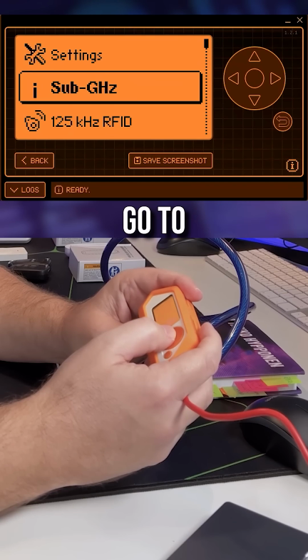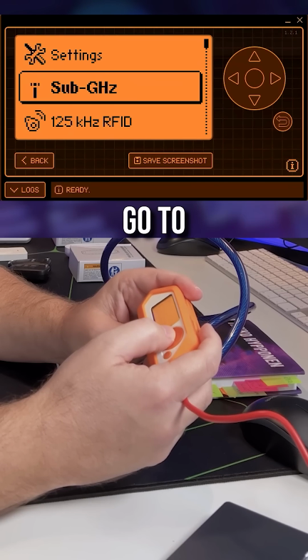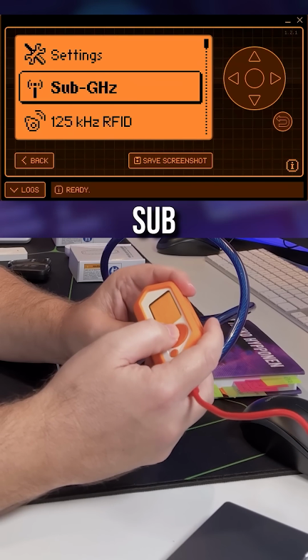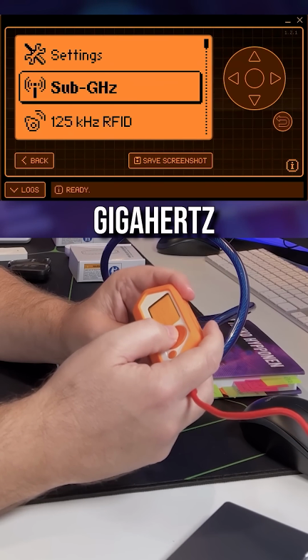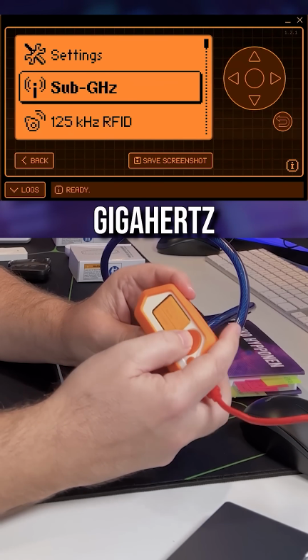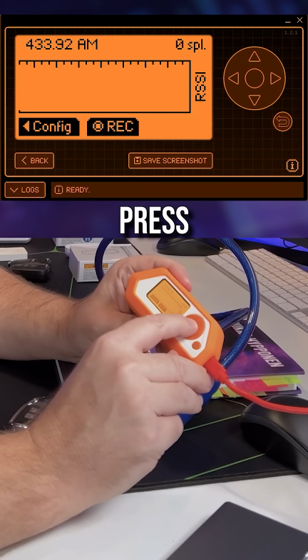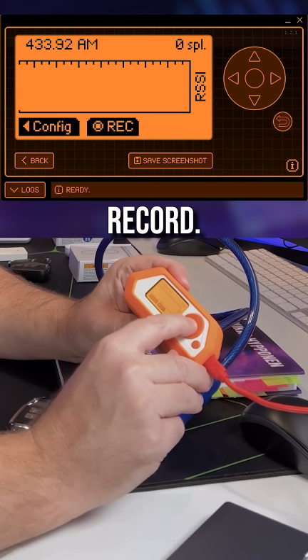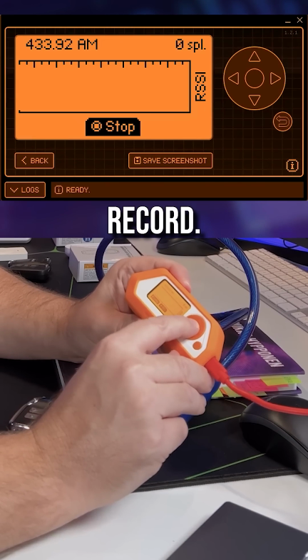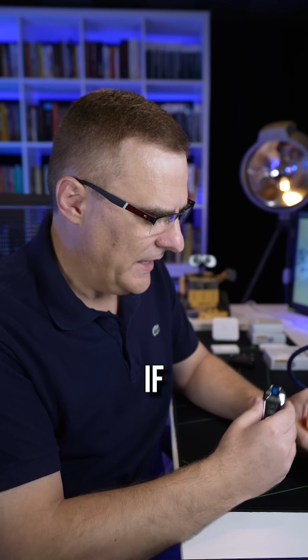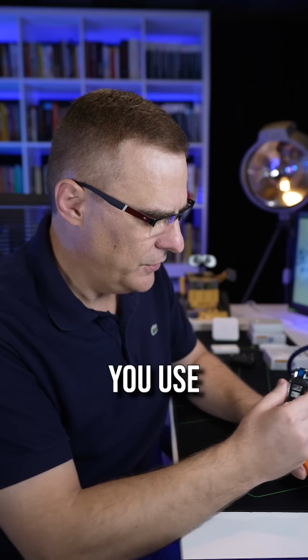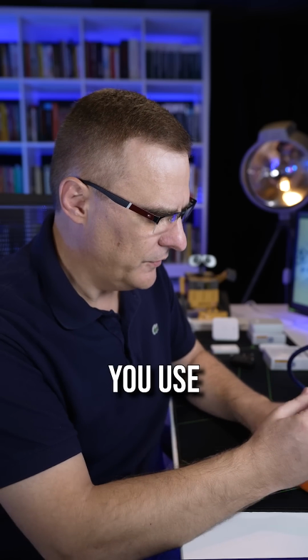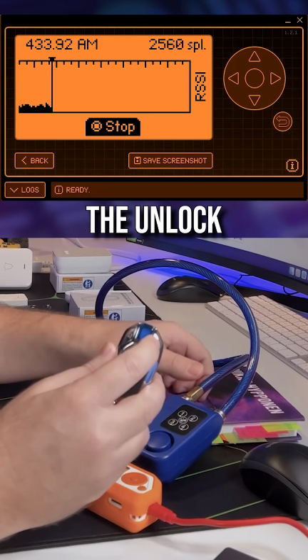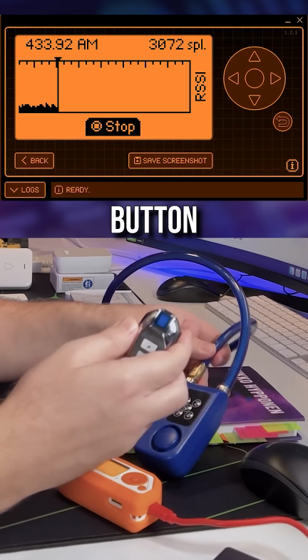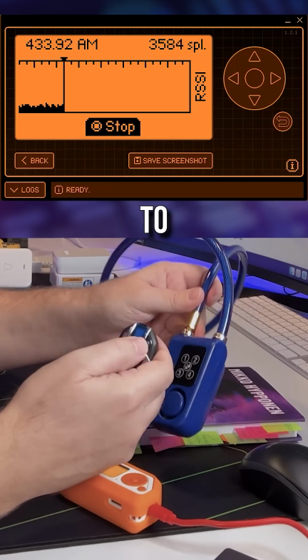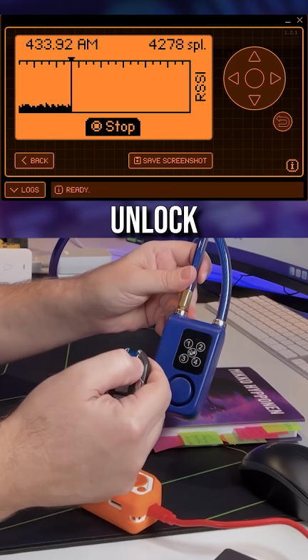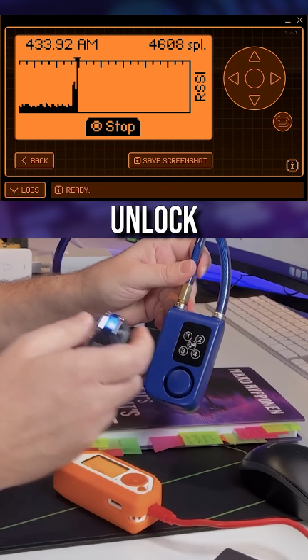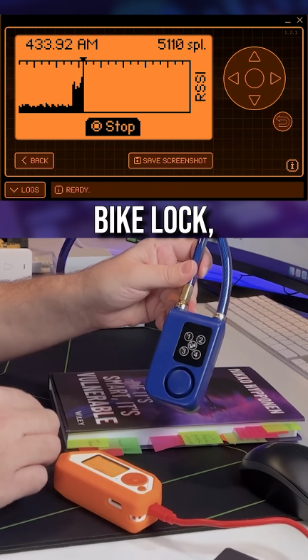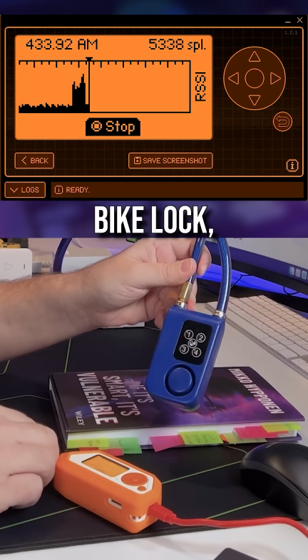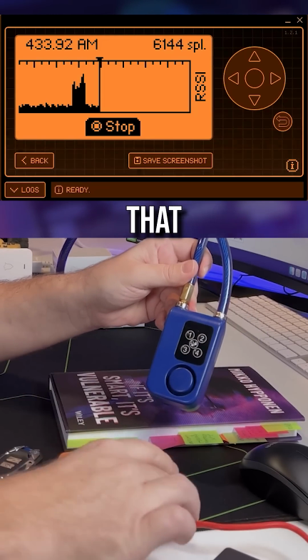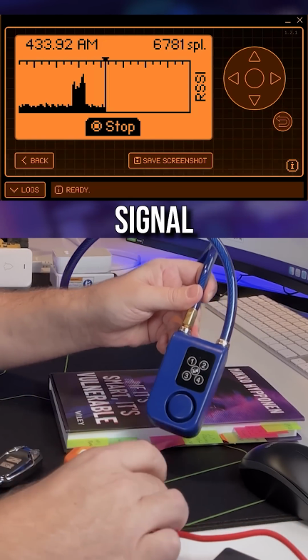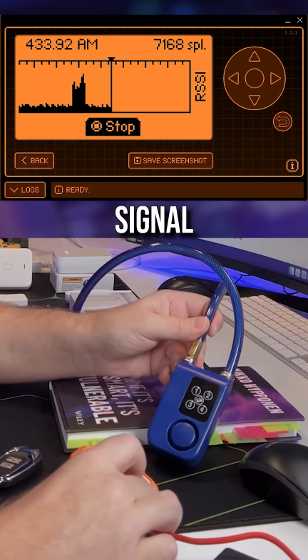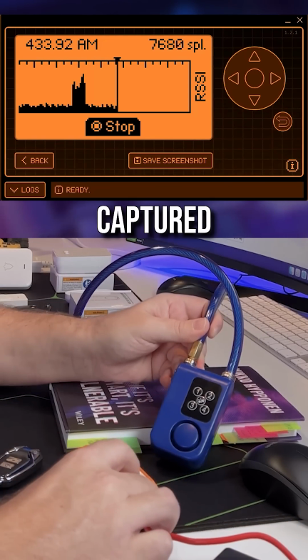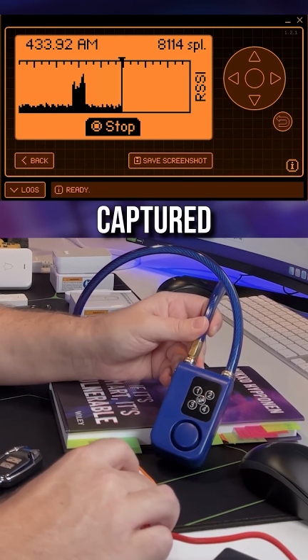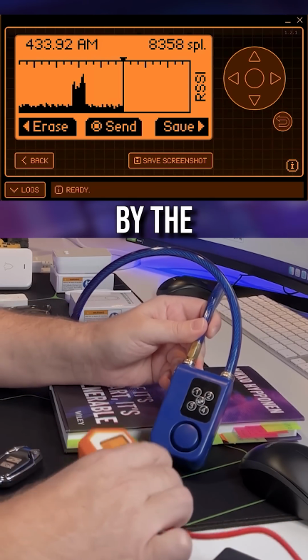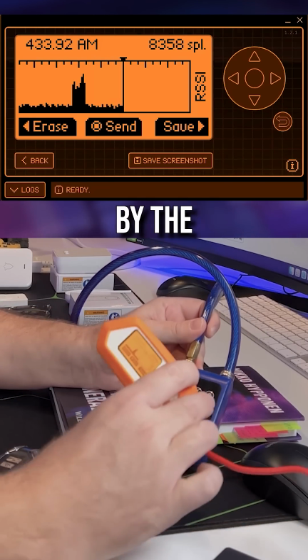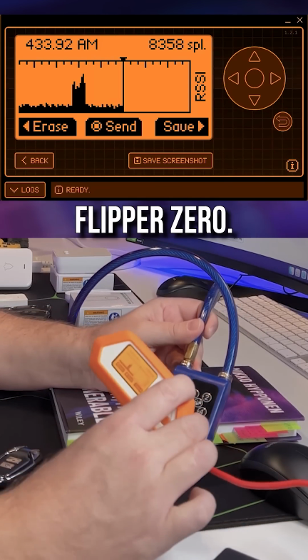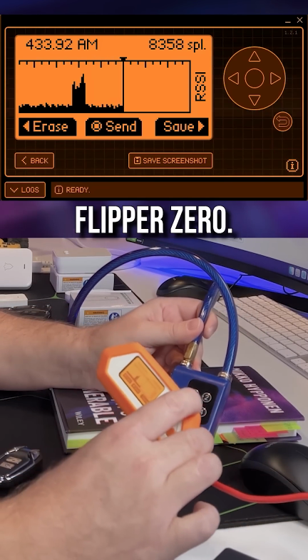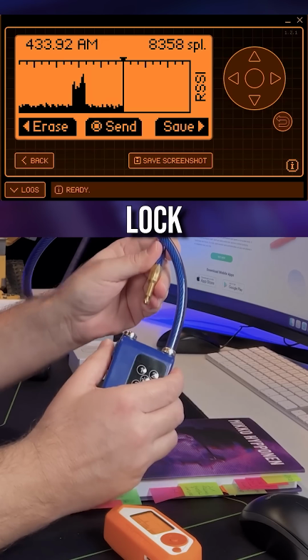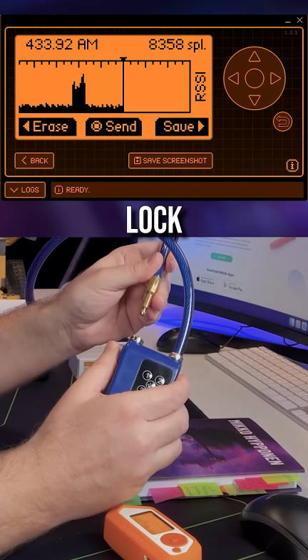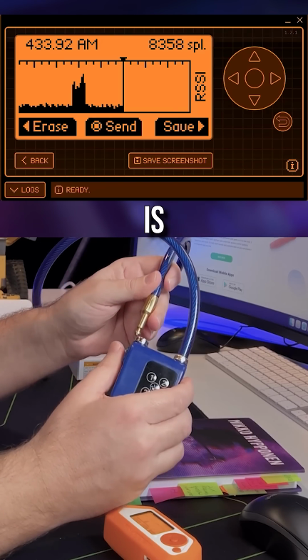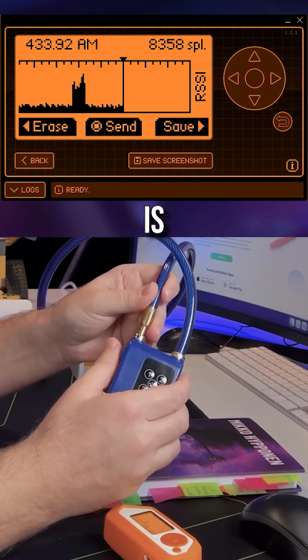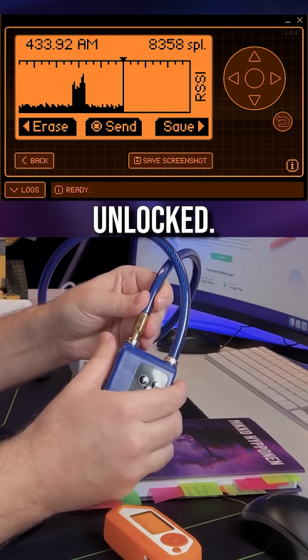I'll go to sub-gigahertz, press record. If you use the unlock button to unlock the bike lock, that signal is captured by the Flipper Zero. The lock is now unlocked.